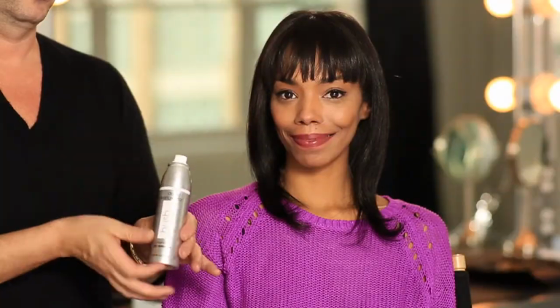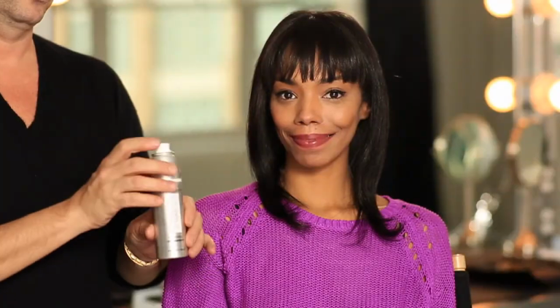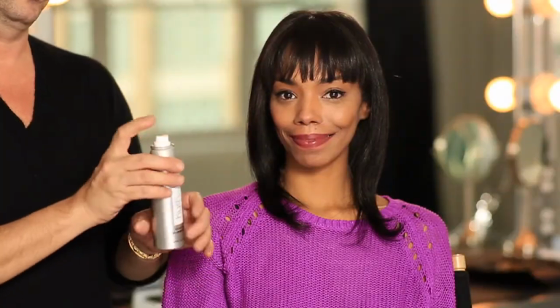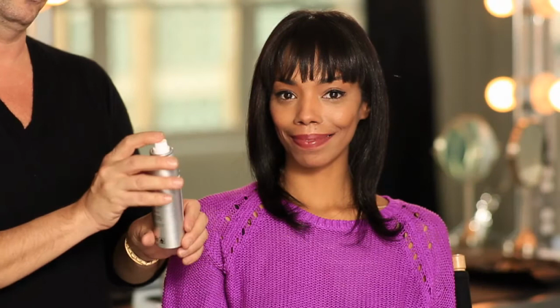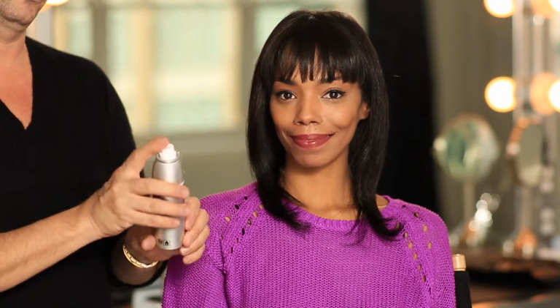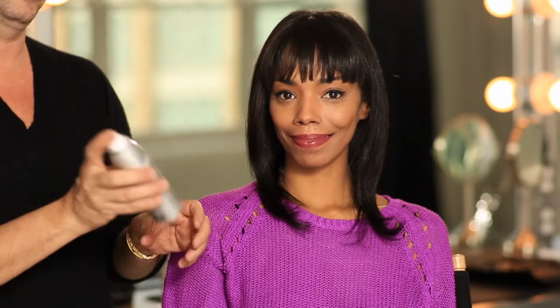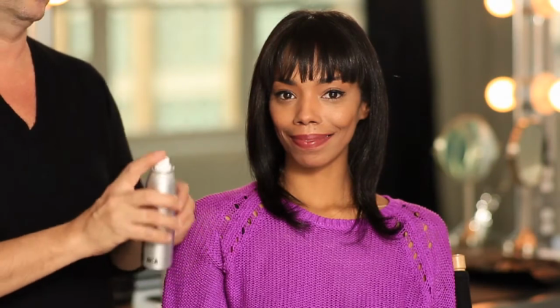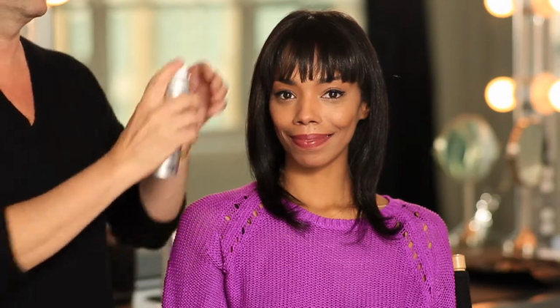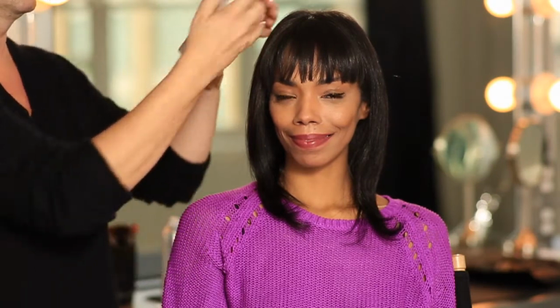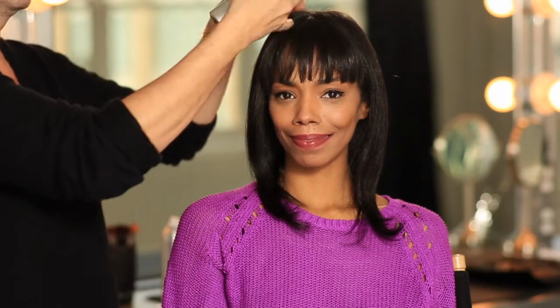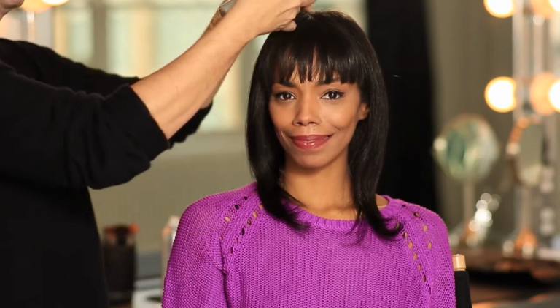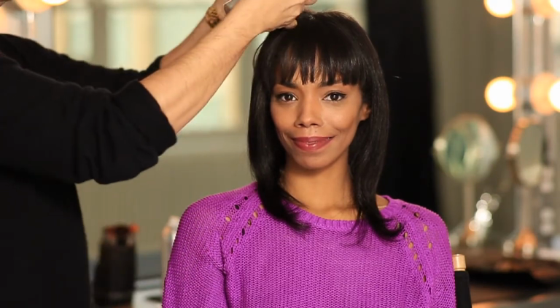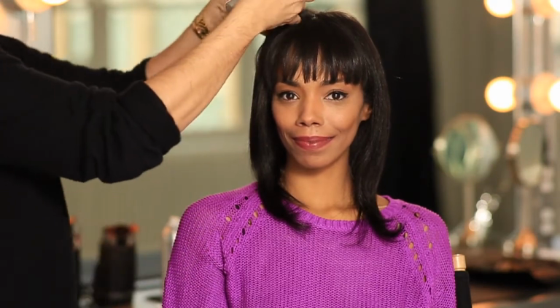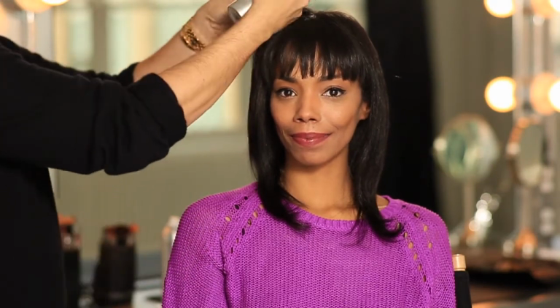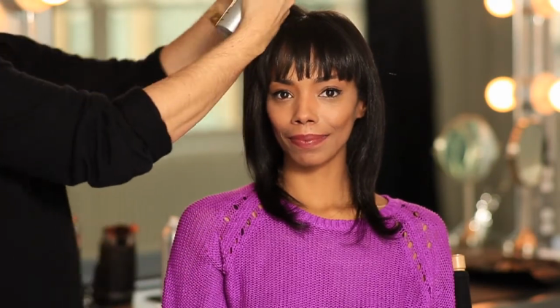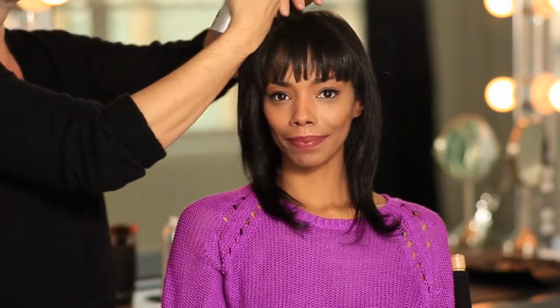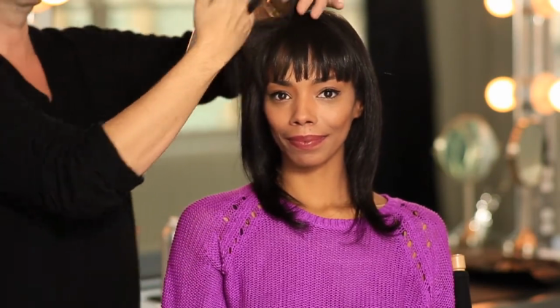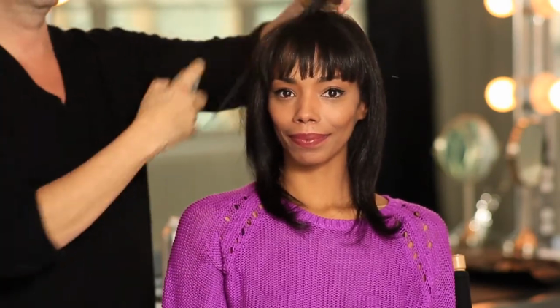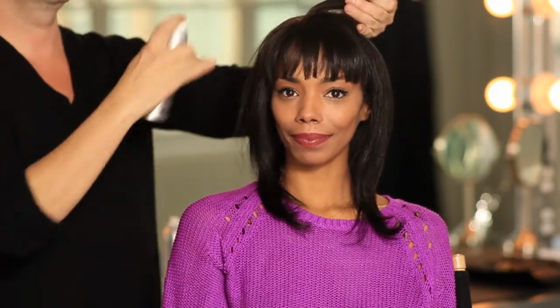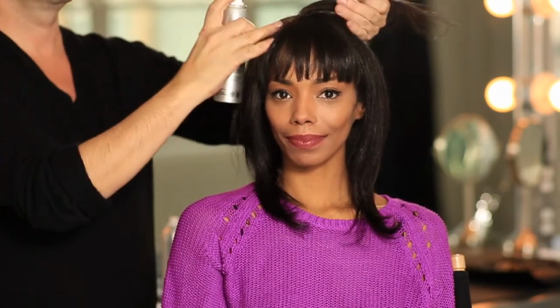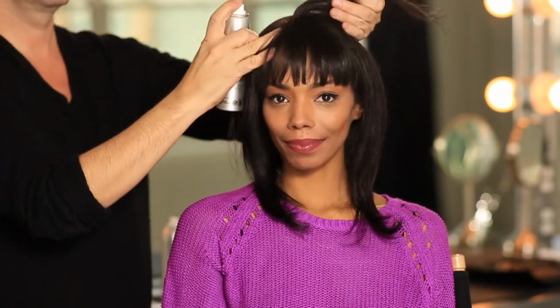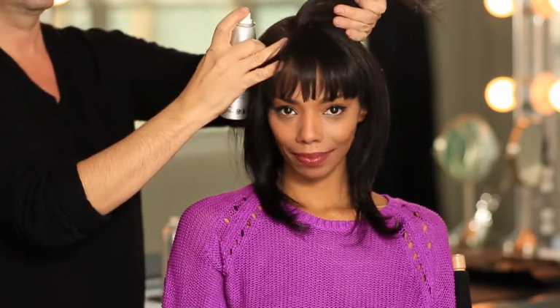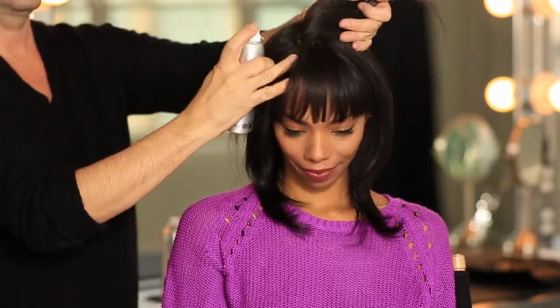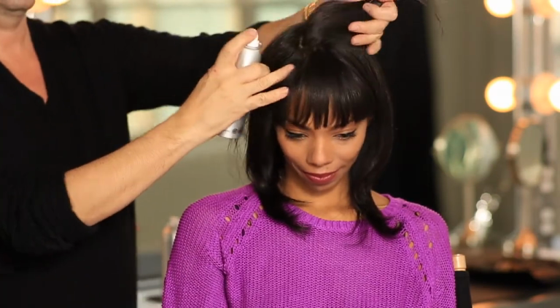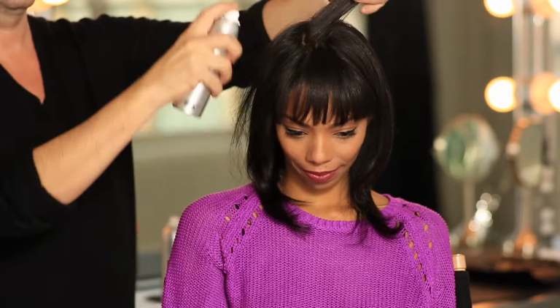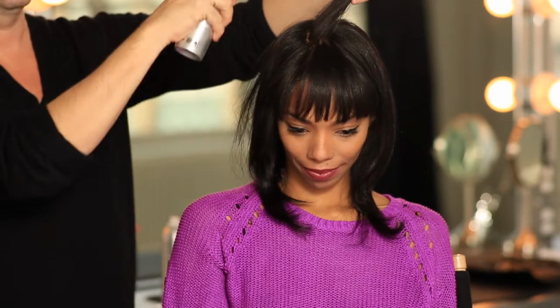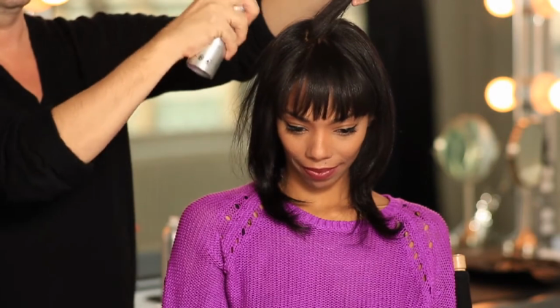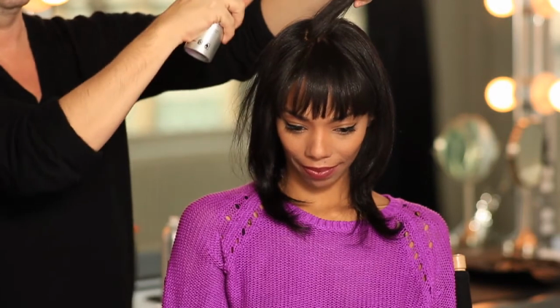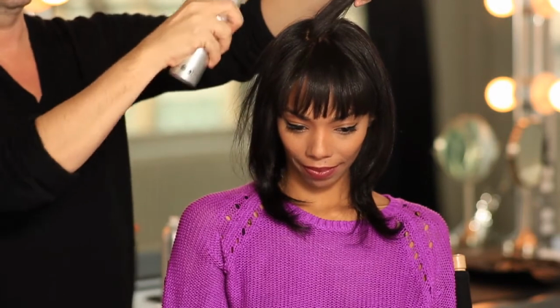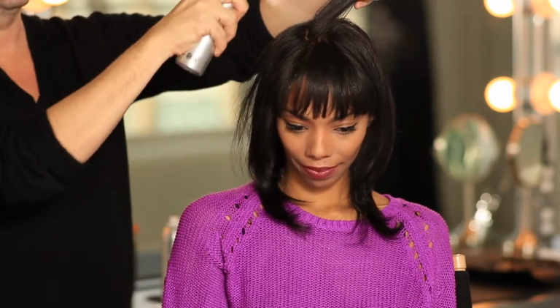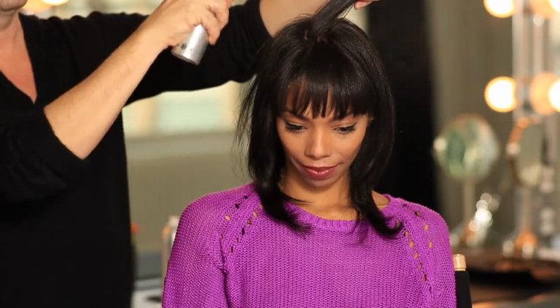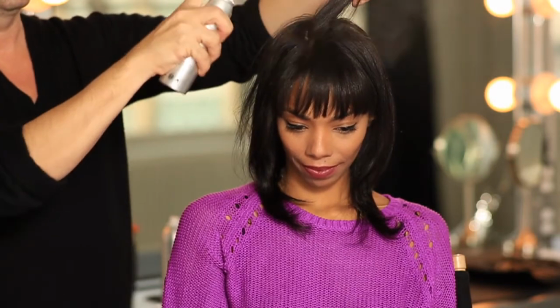If your hair is flat and limp, the easiest way to bring it back to life is dry shampoo. This is the best way to extend the life of your blowout.